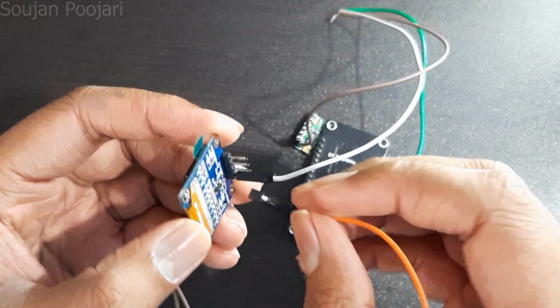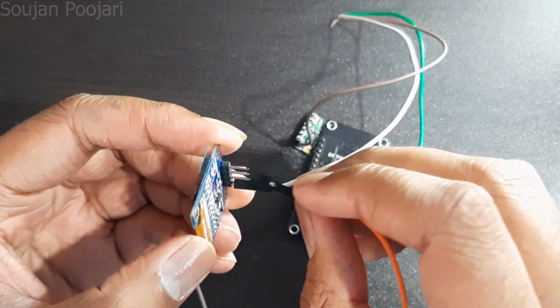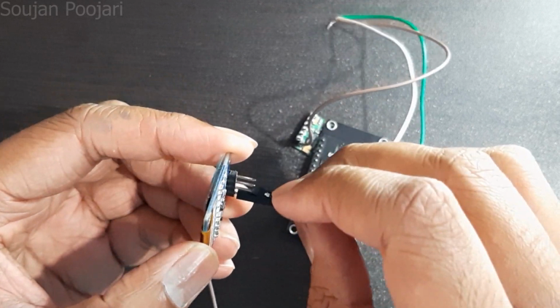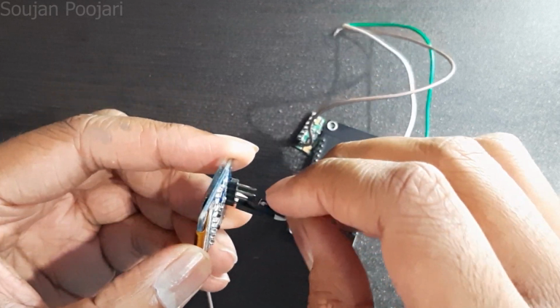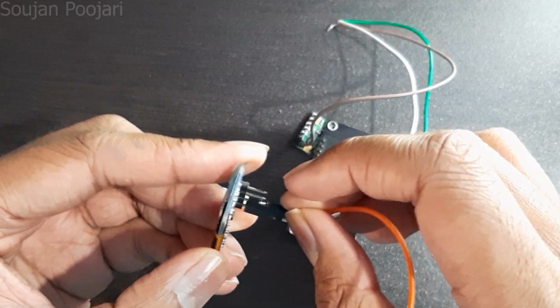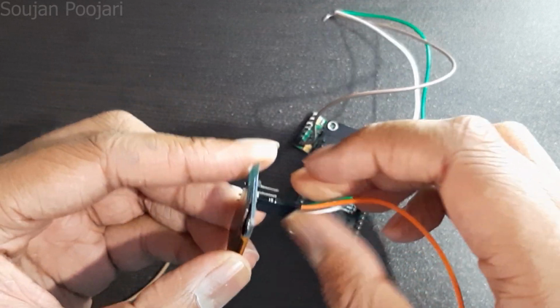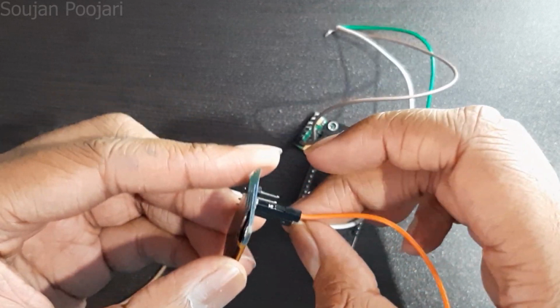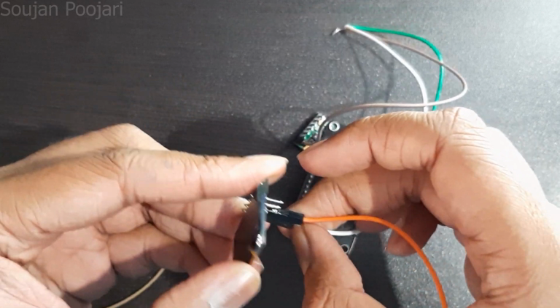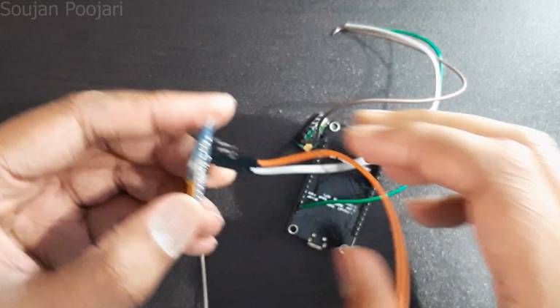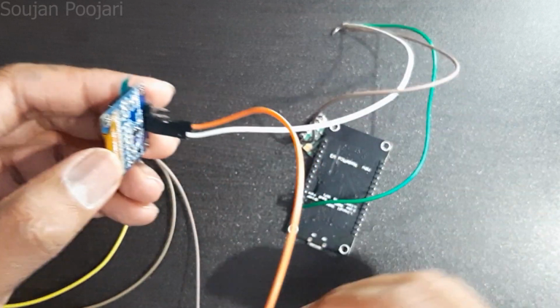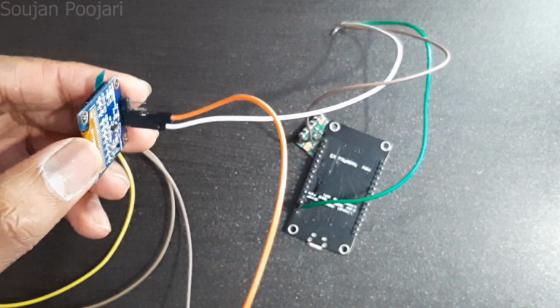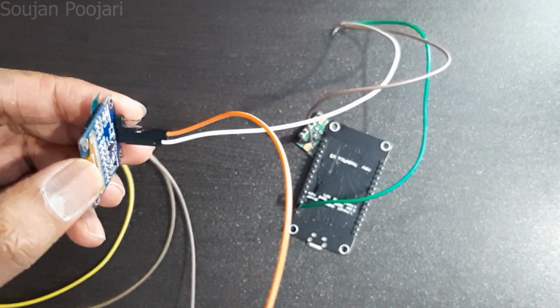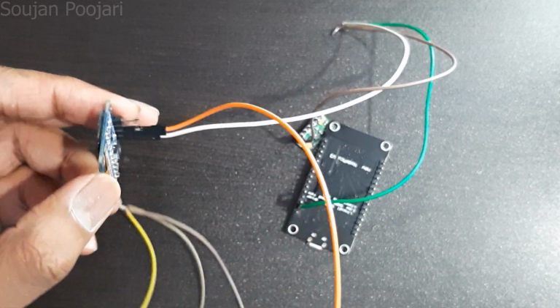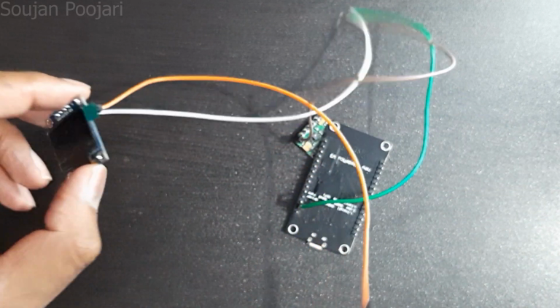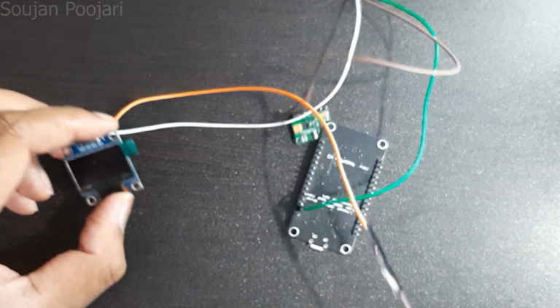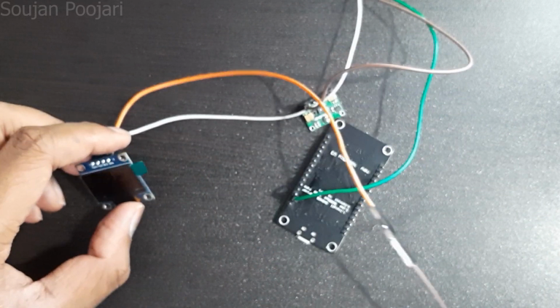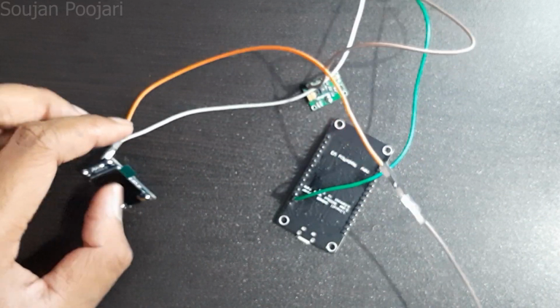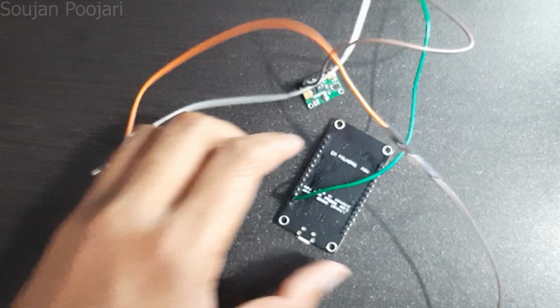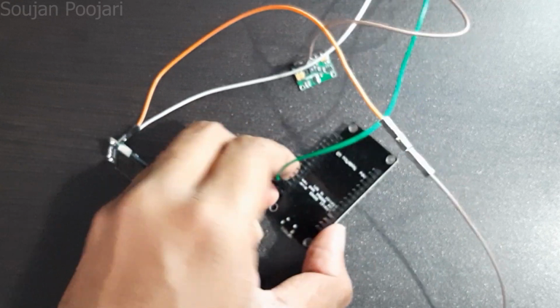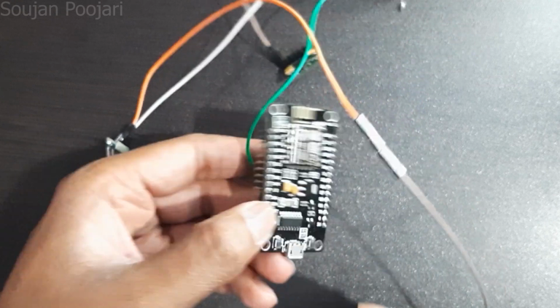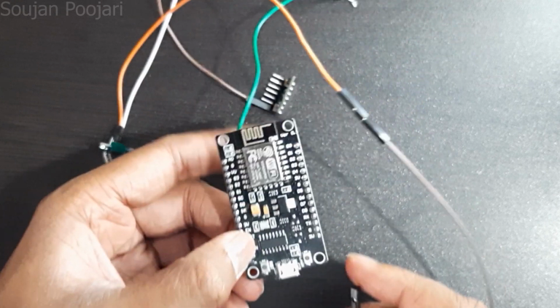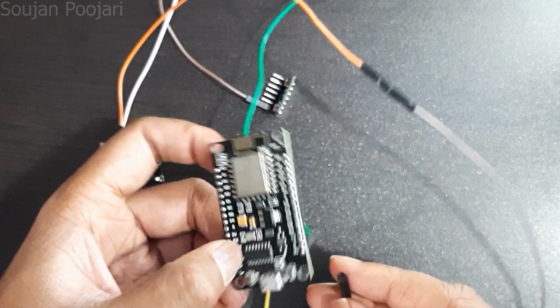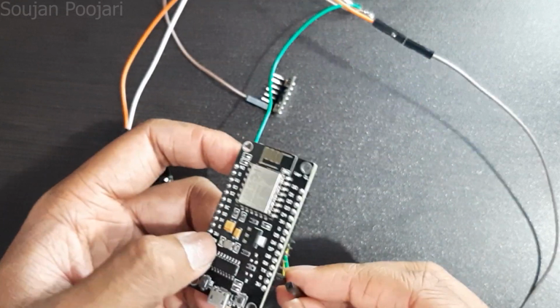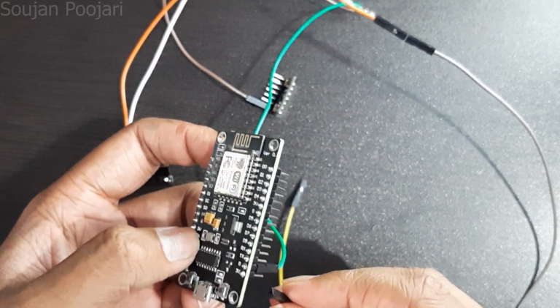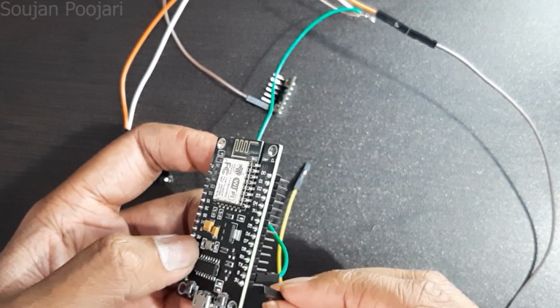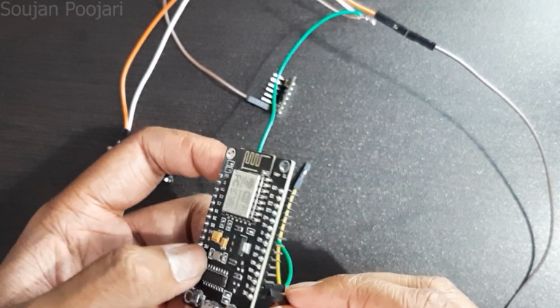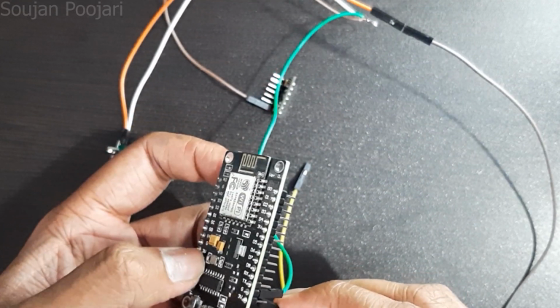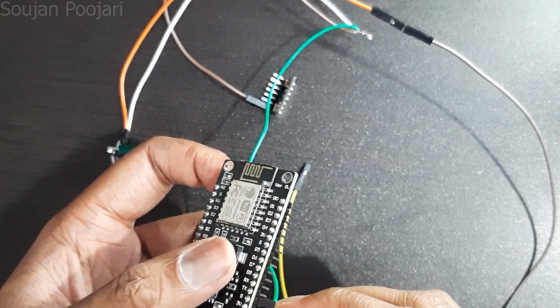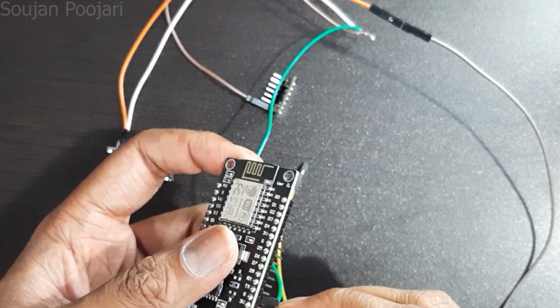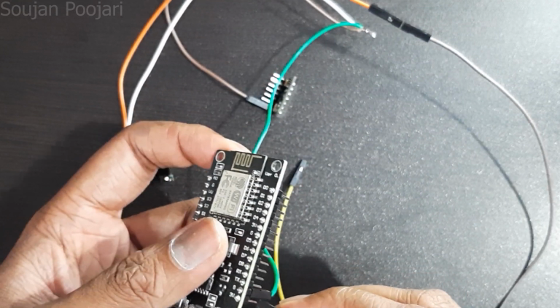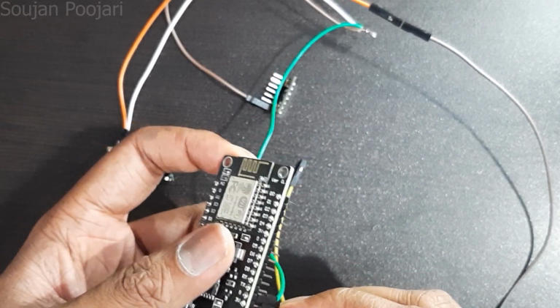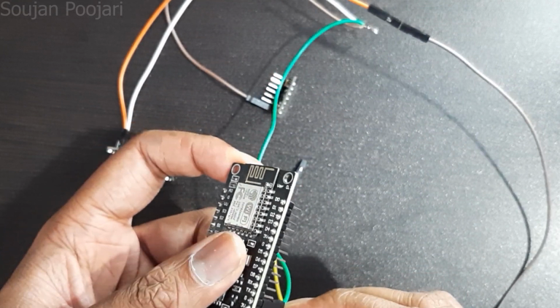In the same way, connect all the grounds — that is, ground of MAX30100 and ground of the display — to the ground of NodeMCU.